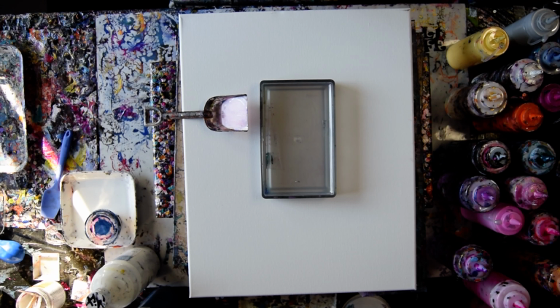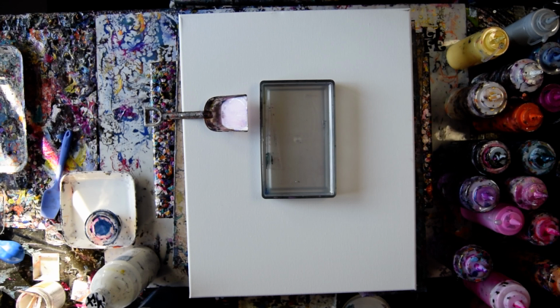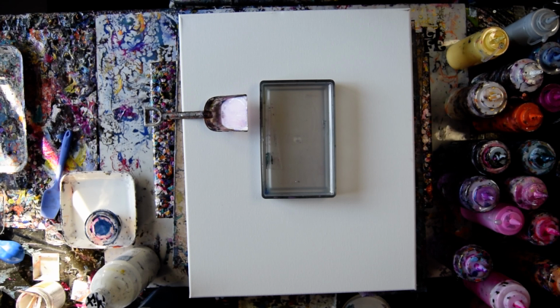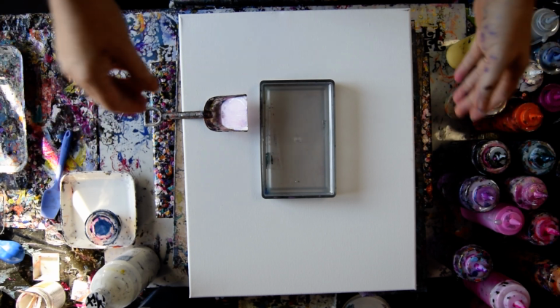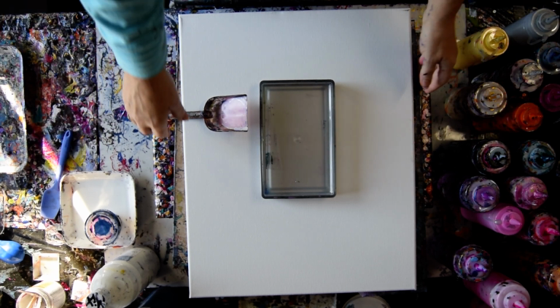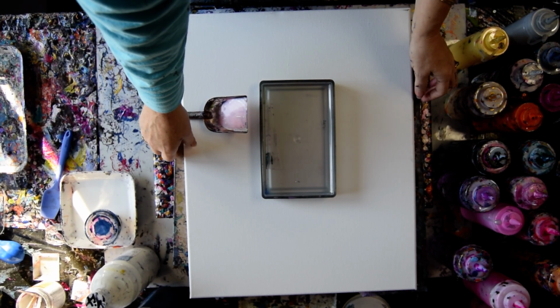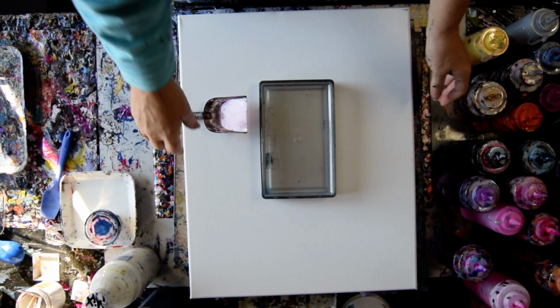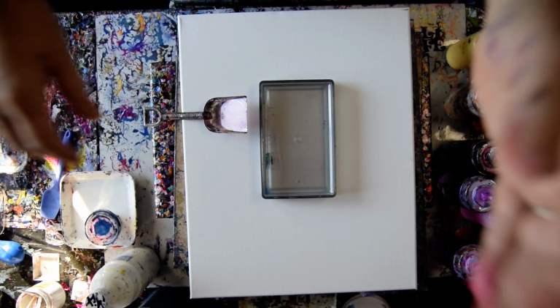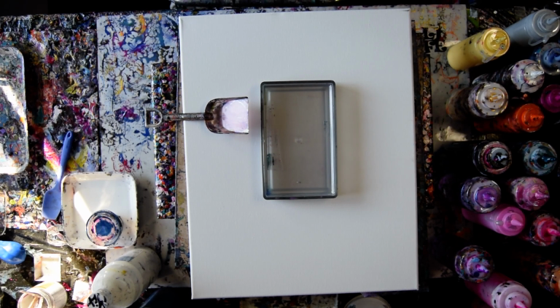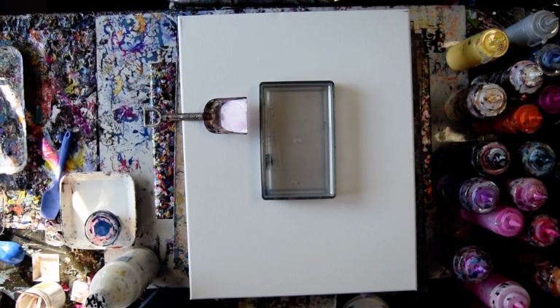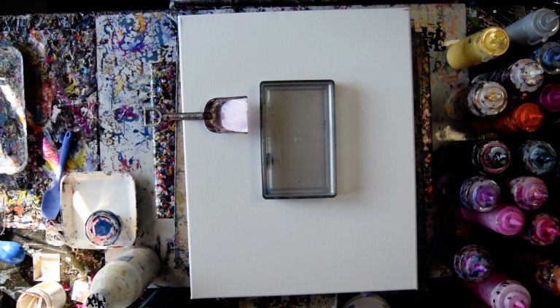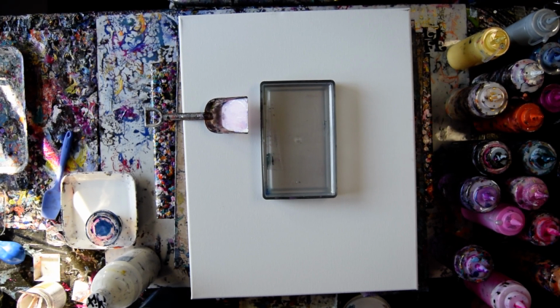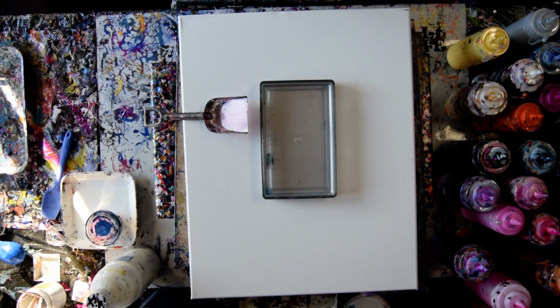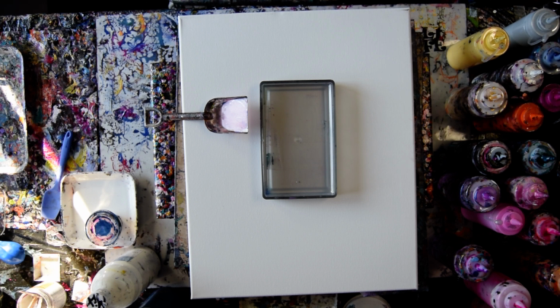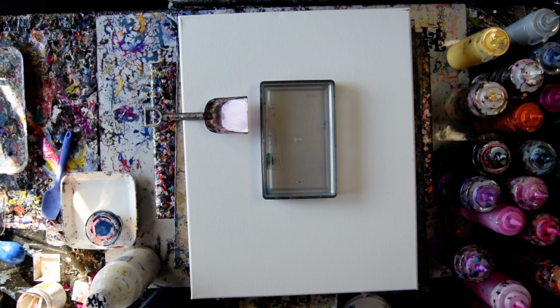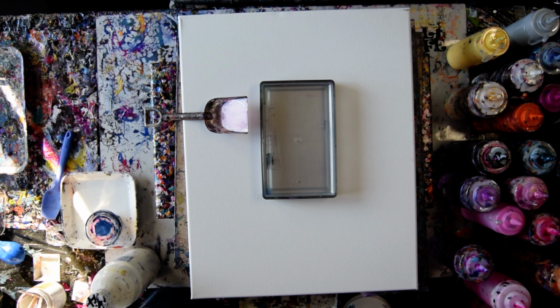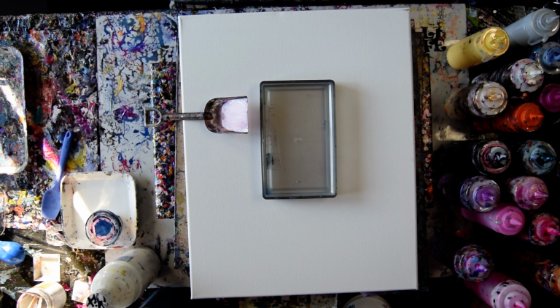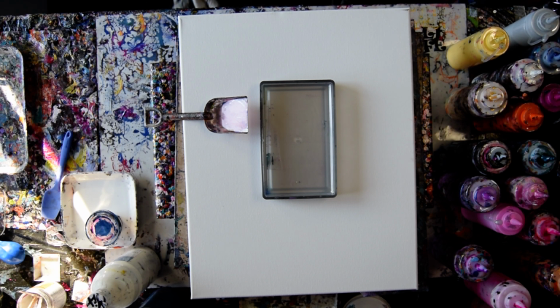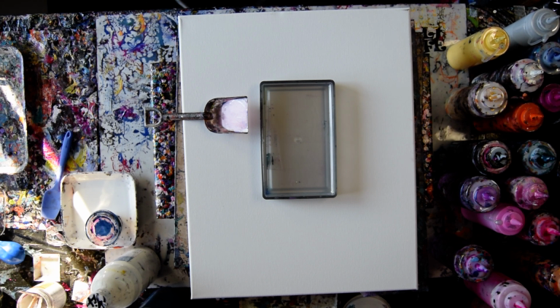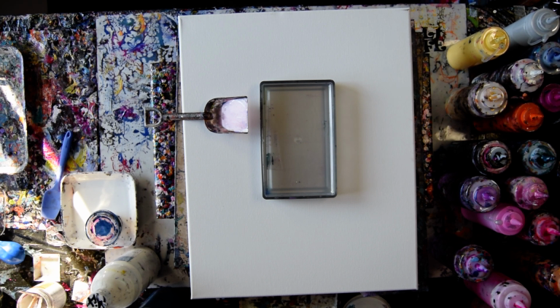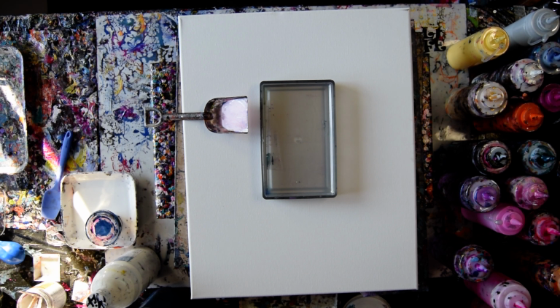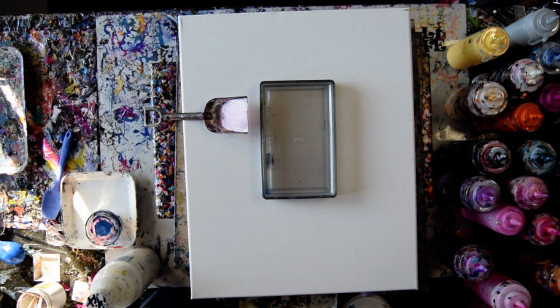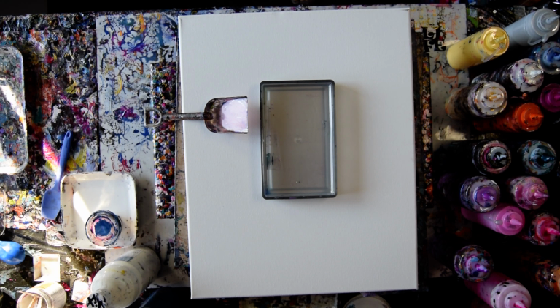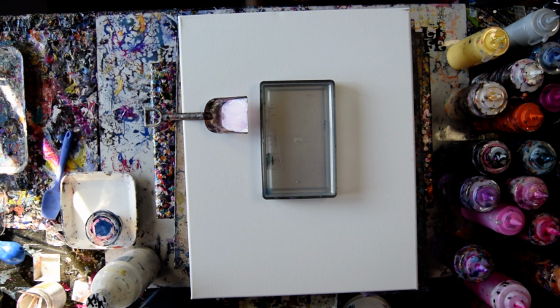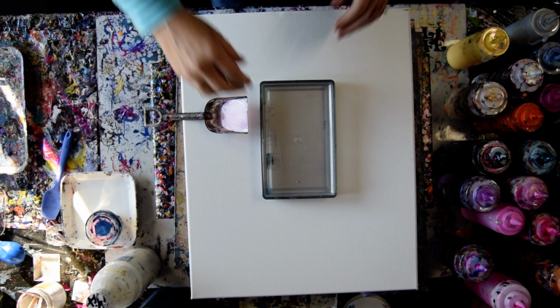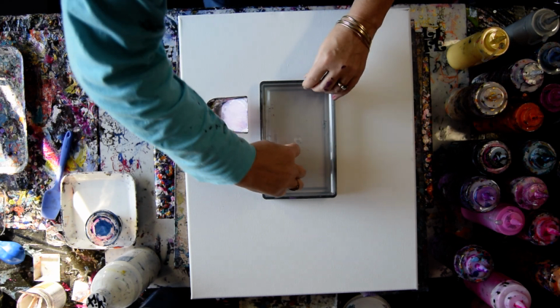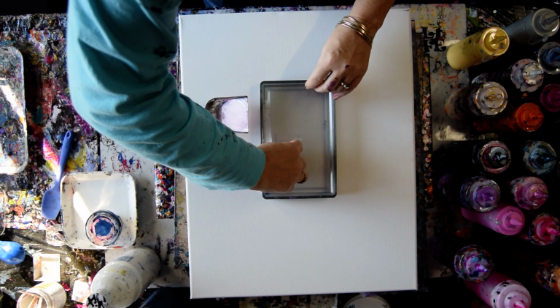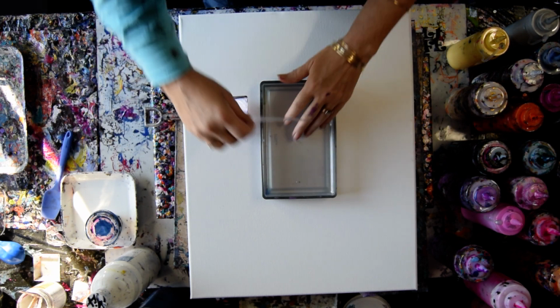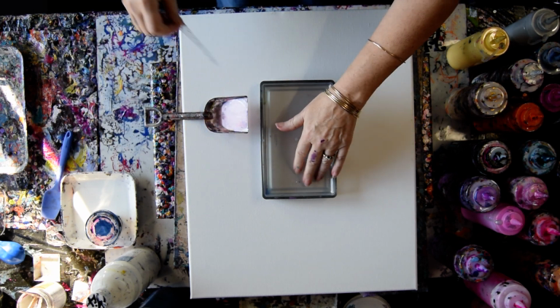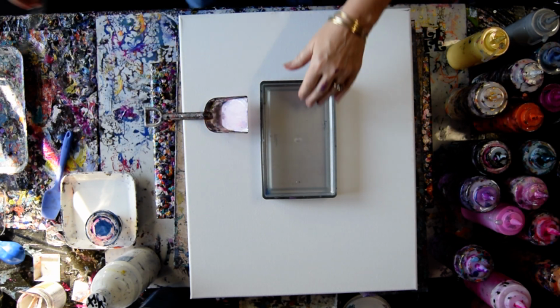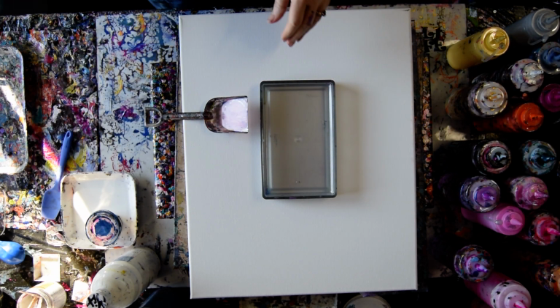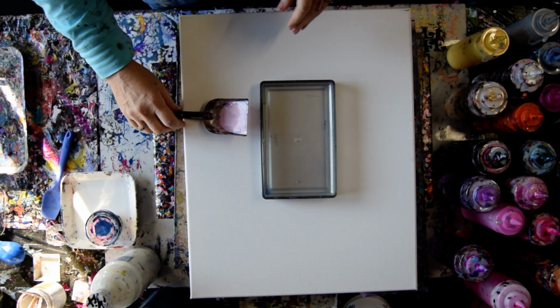Hello again, it's Priscilla Batzell in Spring Hill, Florida at Express Nestle Art Studio Gallery. And that is a 16 by 20 inch canvas. And that's my shovel. And that's my container that I'm going to put my paint in and scoop it out.